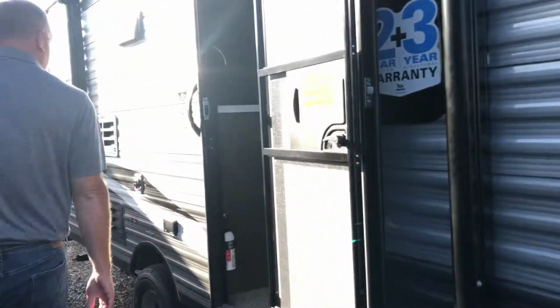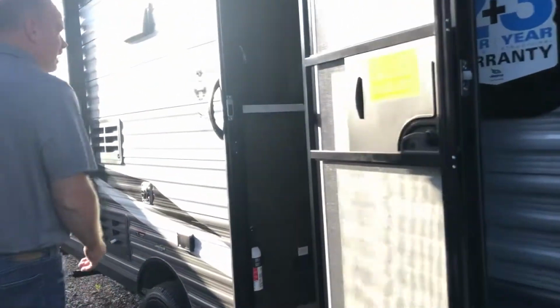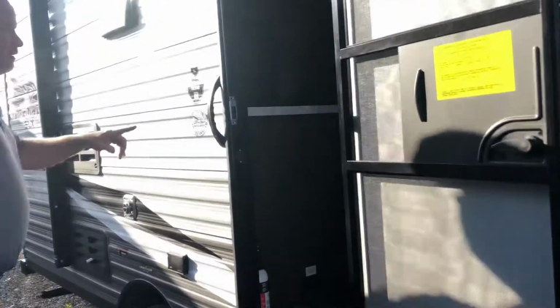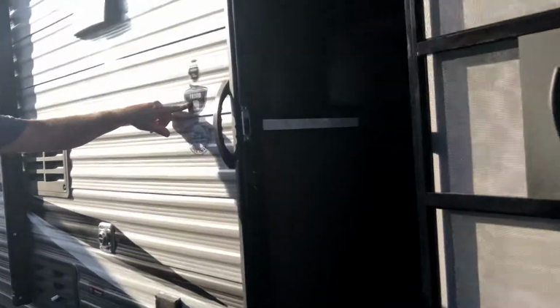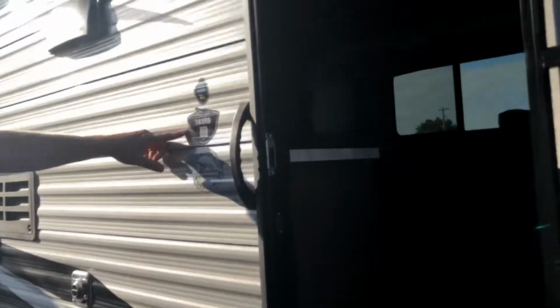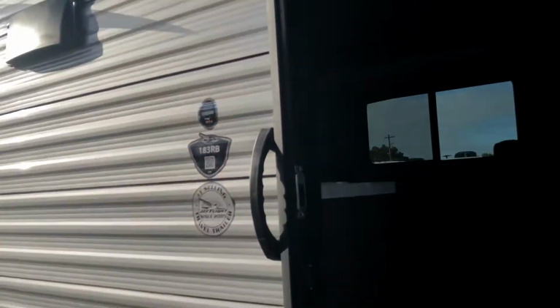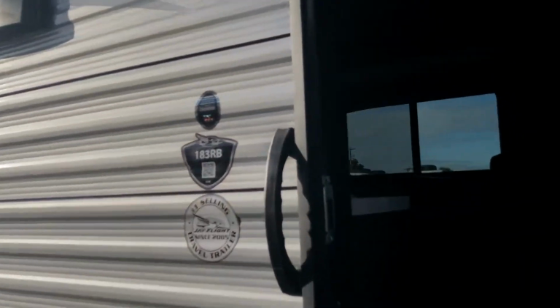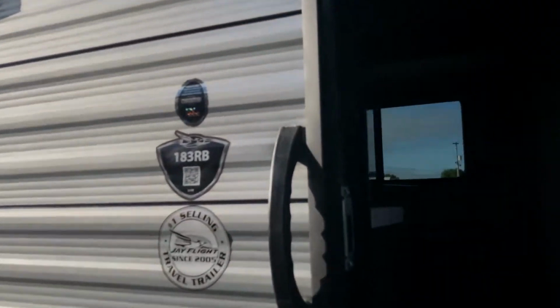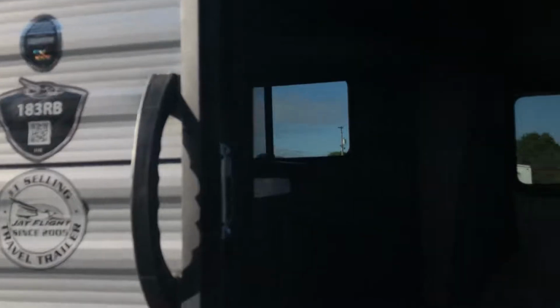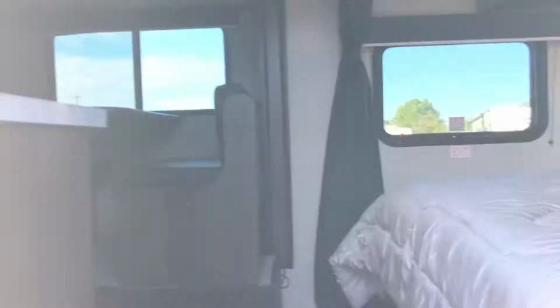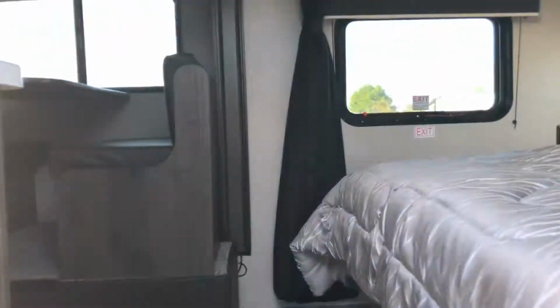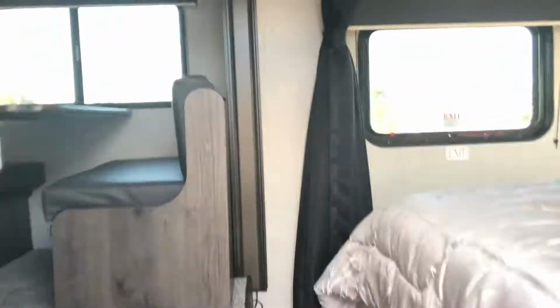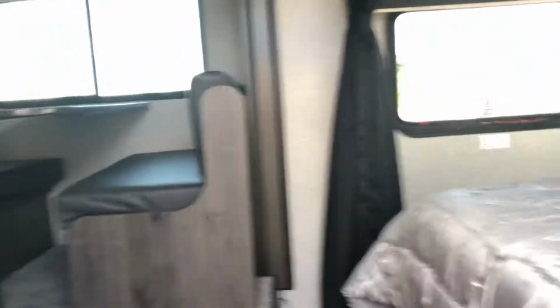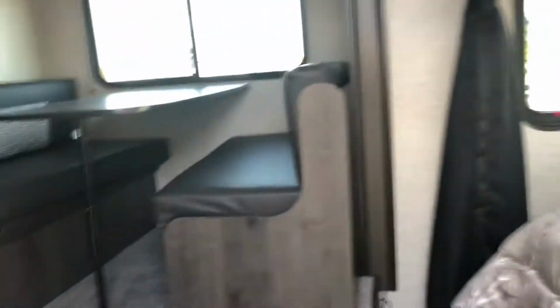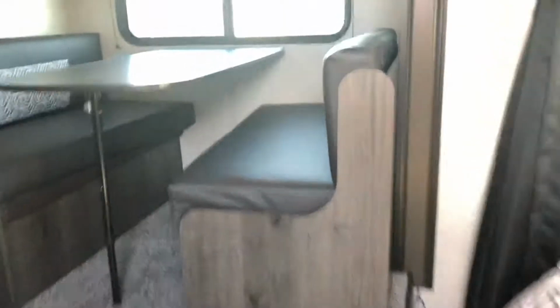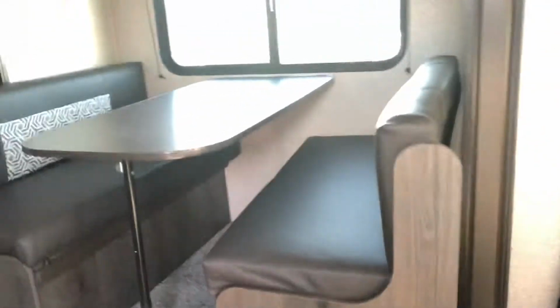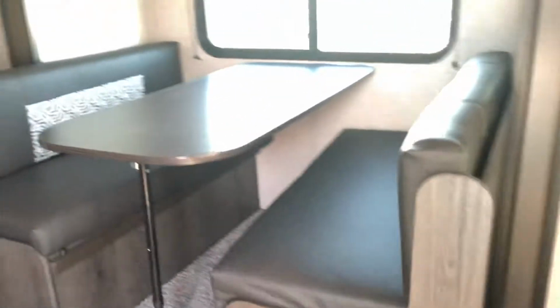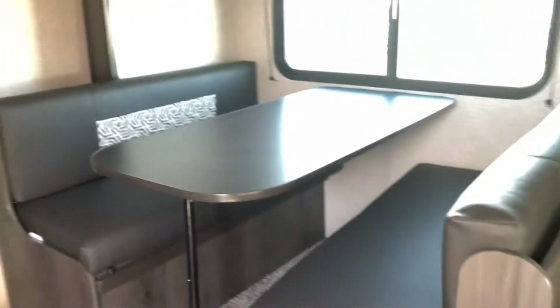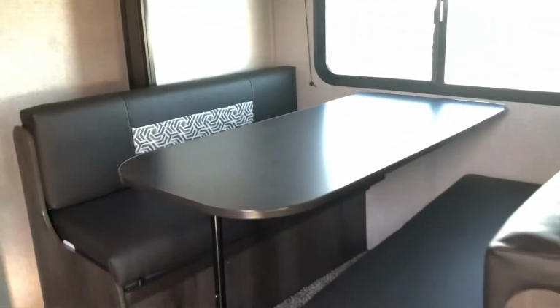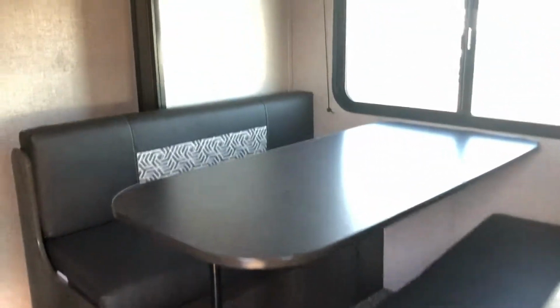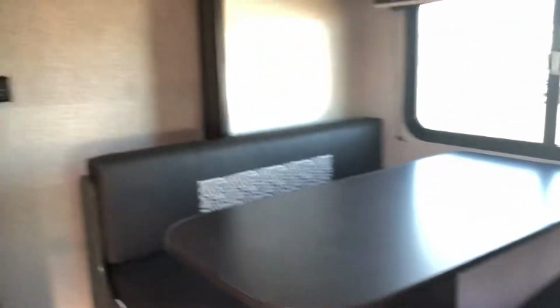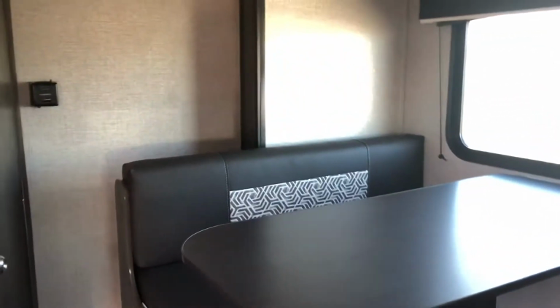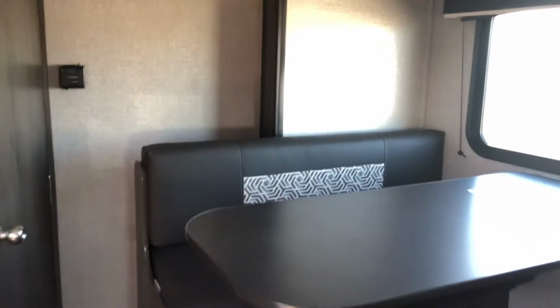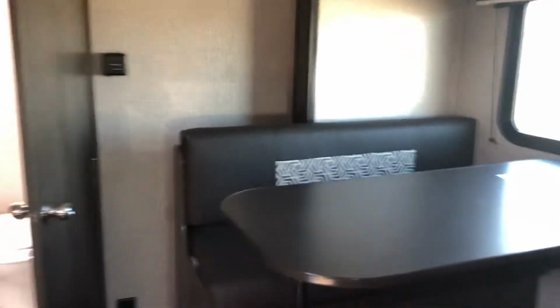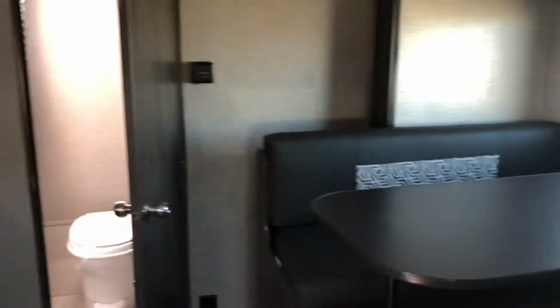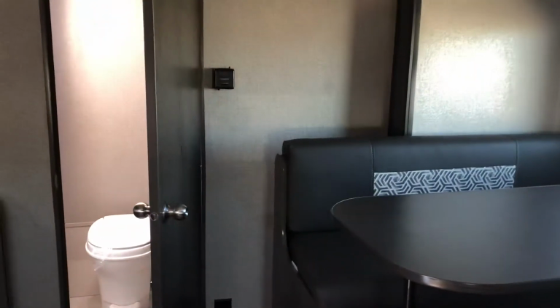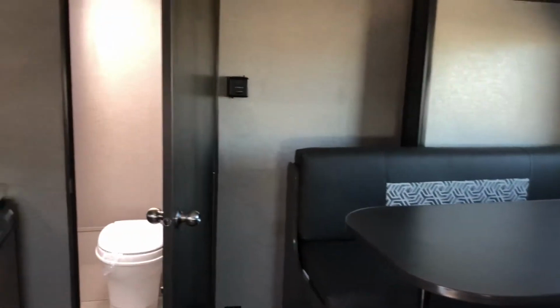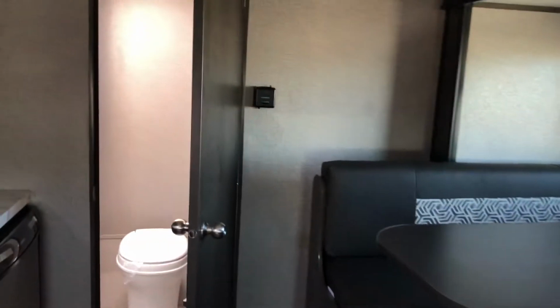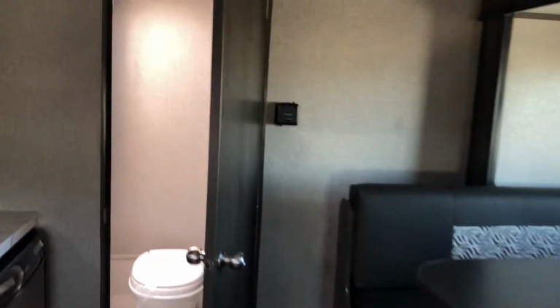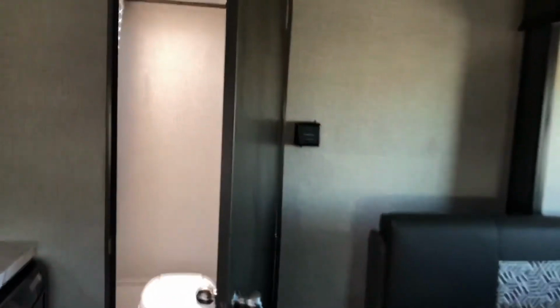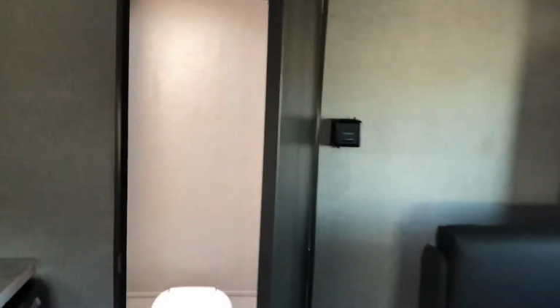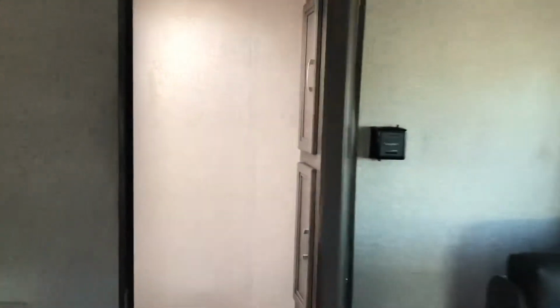Come on back — like I said, 183RB — let's go inside and take a look around. As you see, you've got a four person dinette that breaks down to be a sleeper, and it's got storage under each bench.